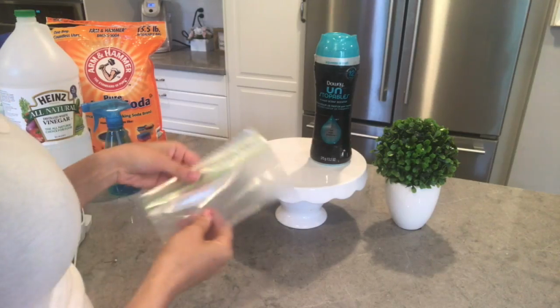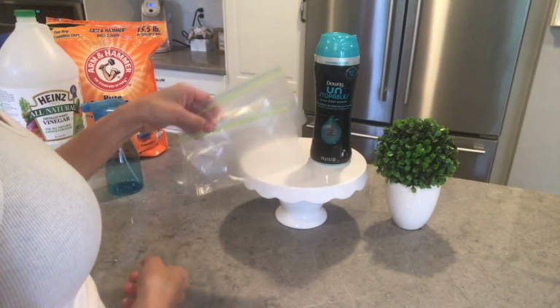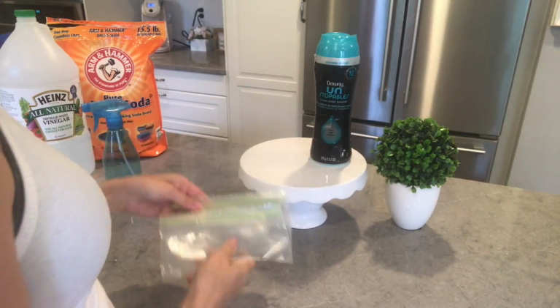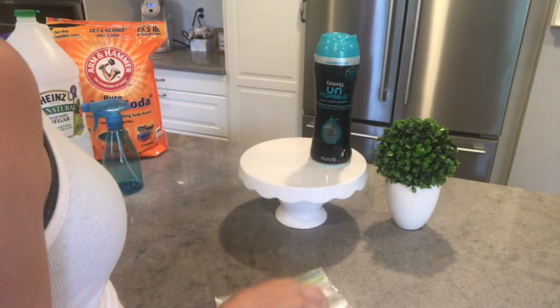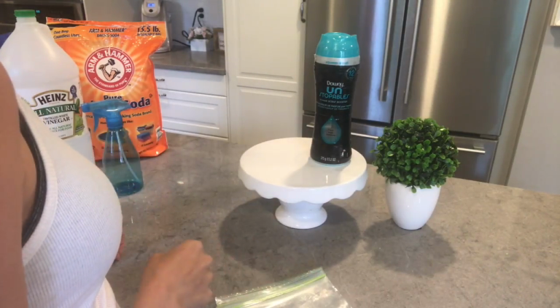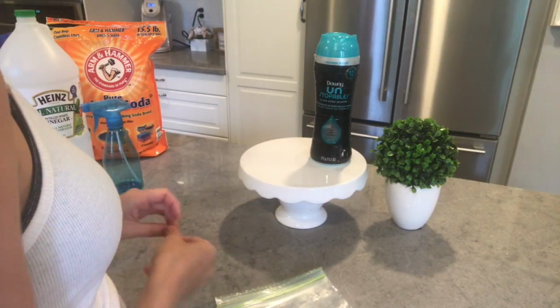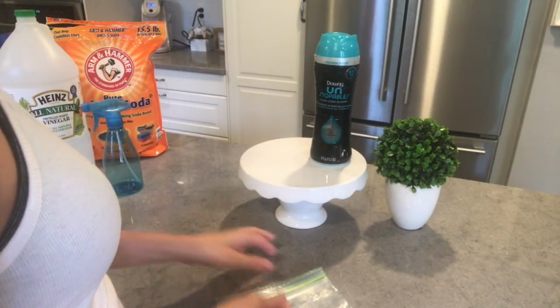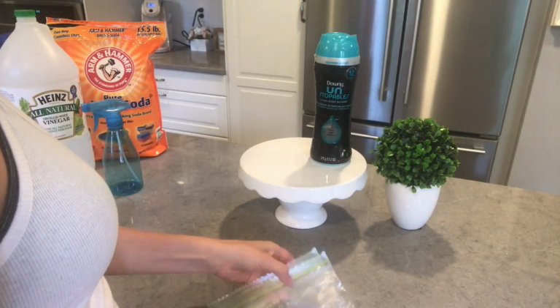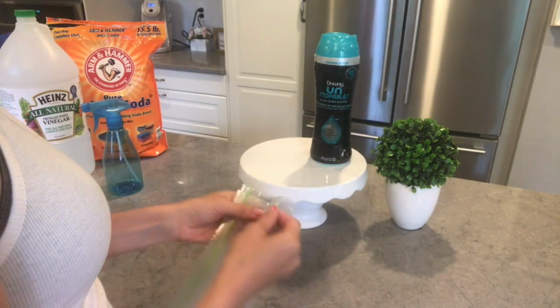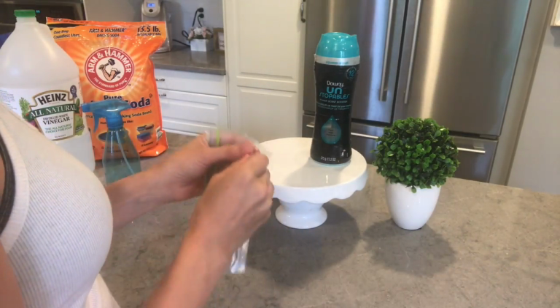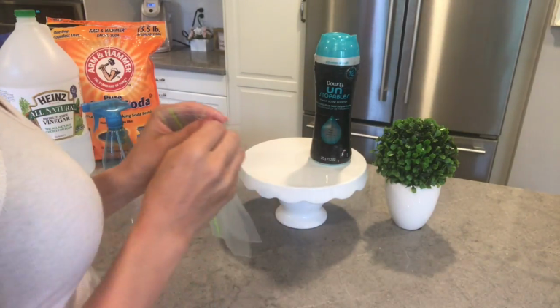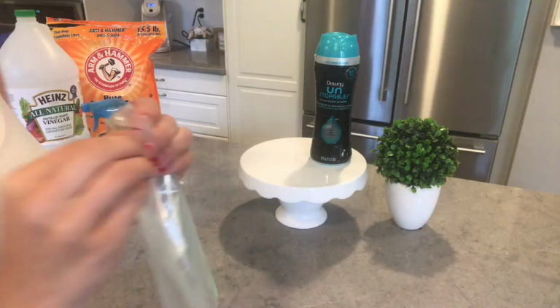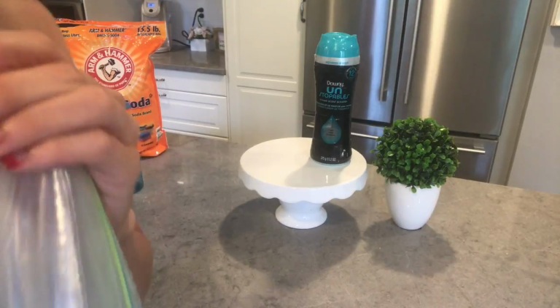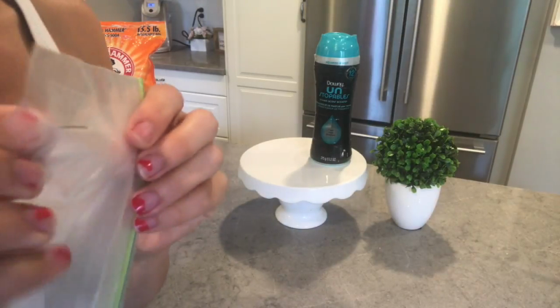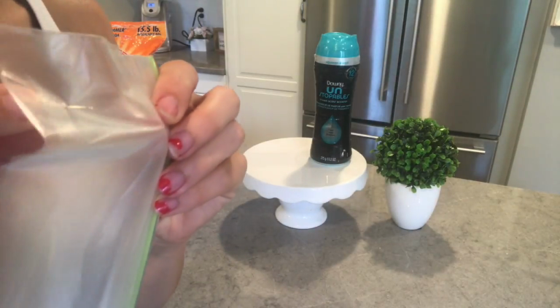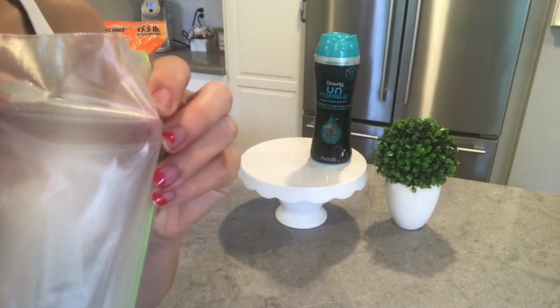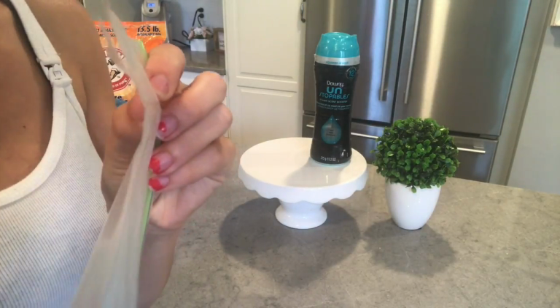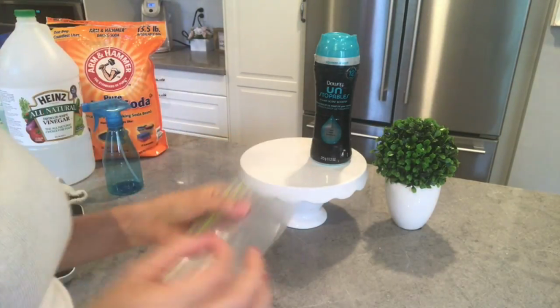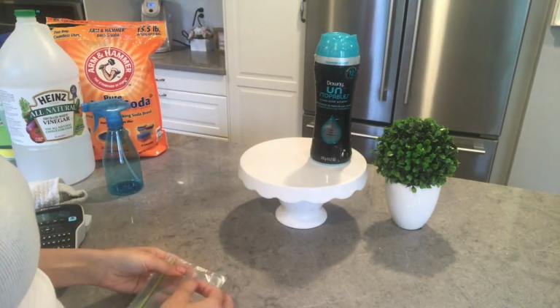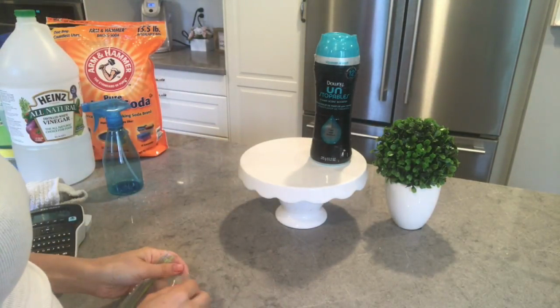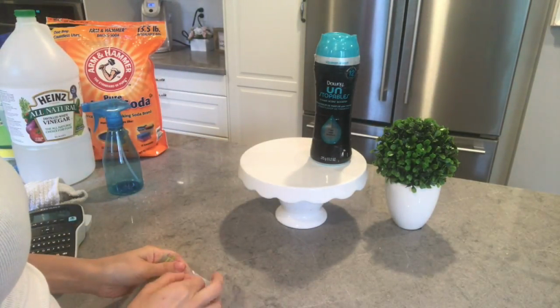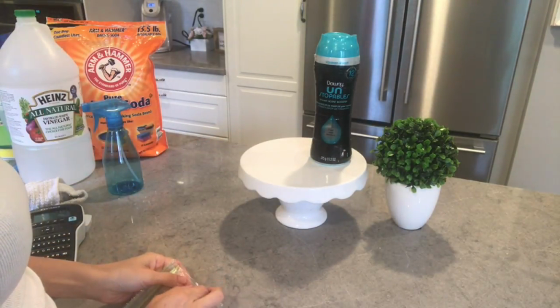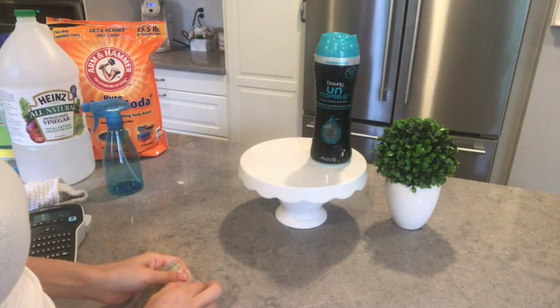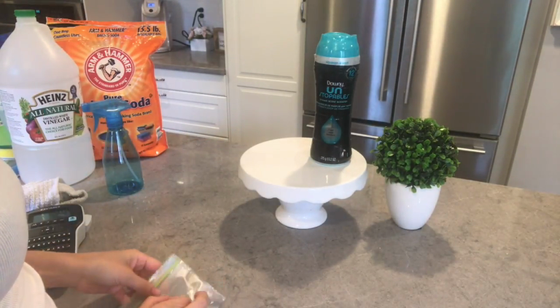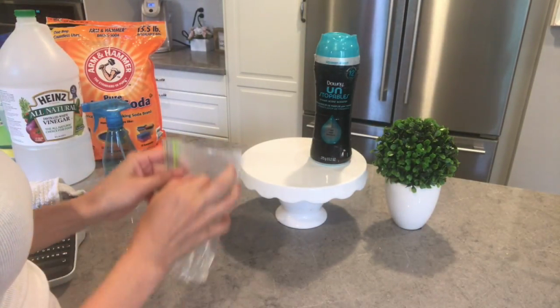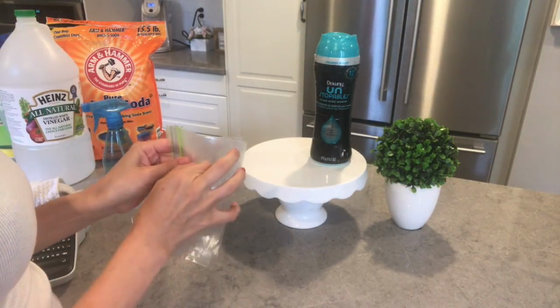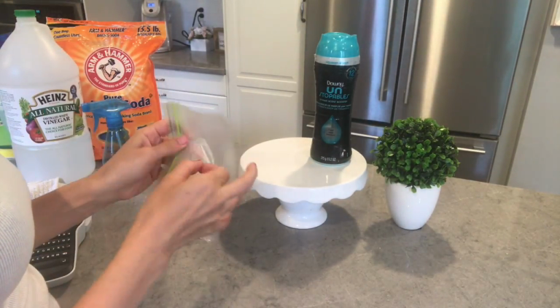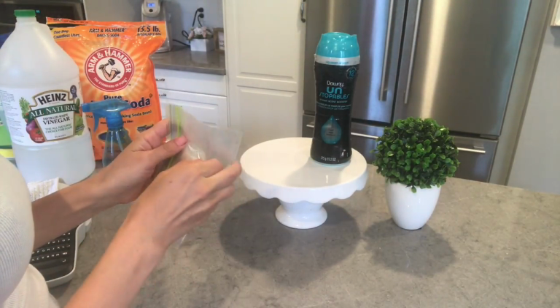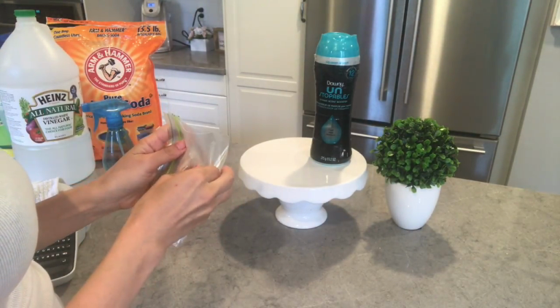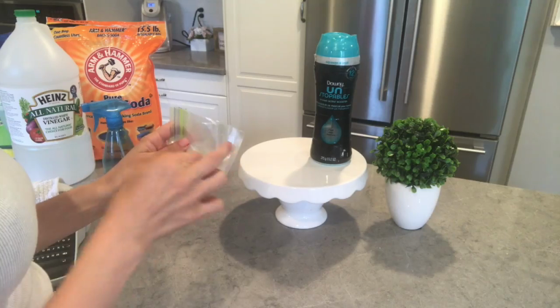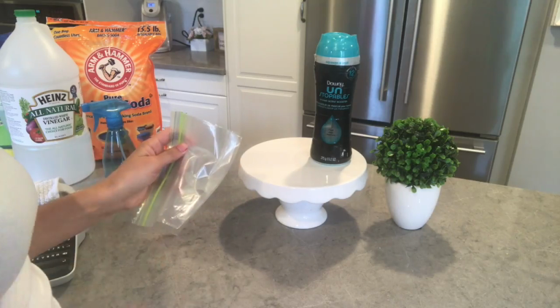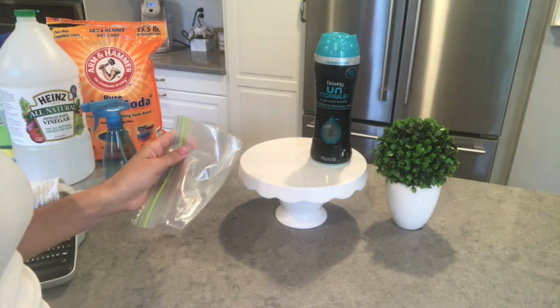Now I'm using a pin to poke some holes into these snack bags, and then I'm going to fill them with the Unstoppable scent boosters and just put them in the bottom of our bathroom garbage cans.